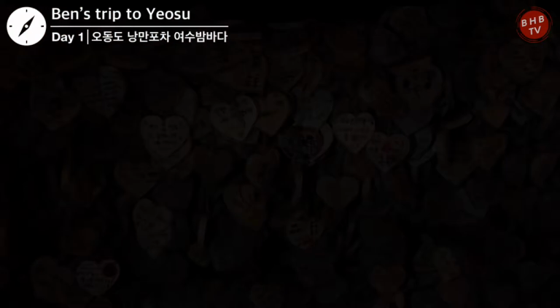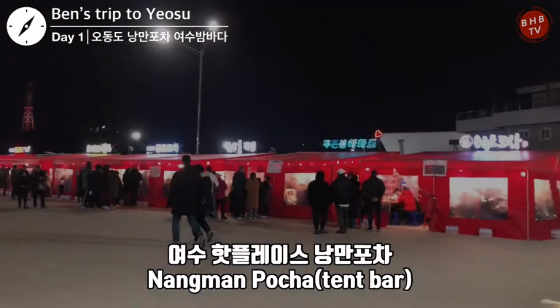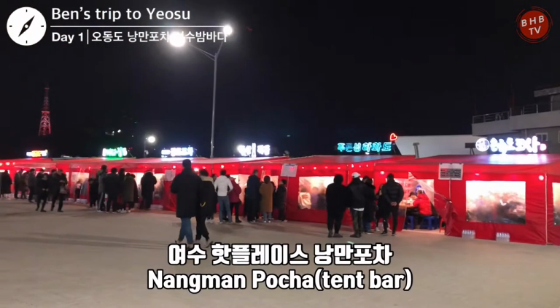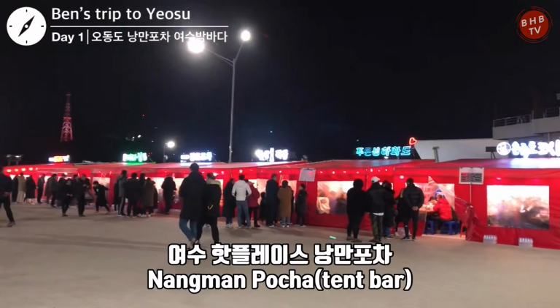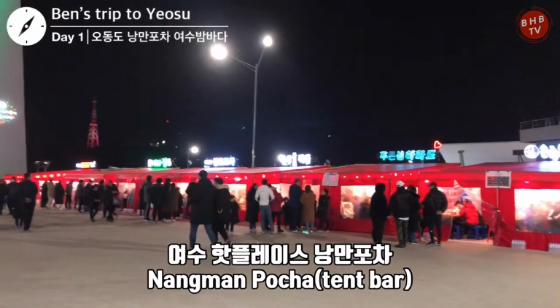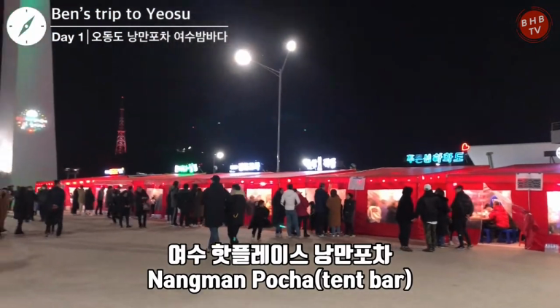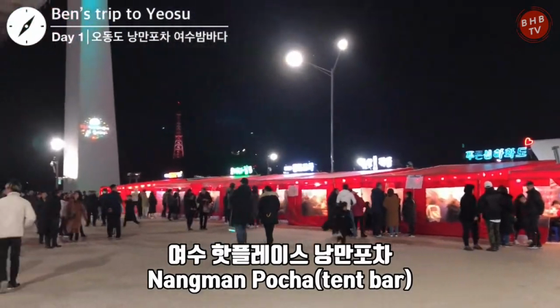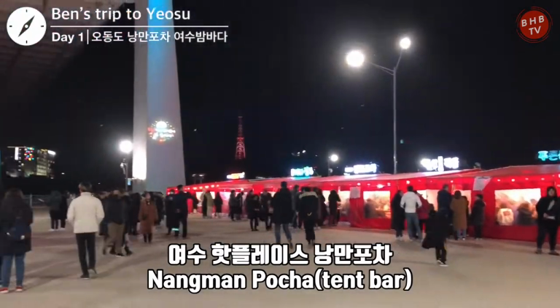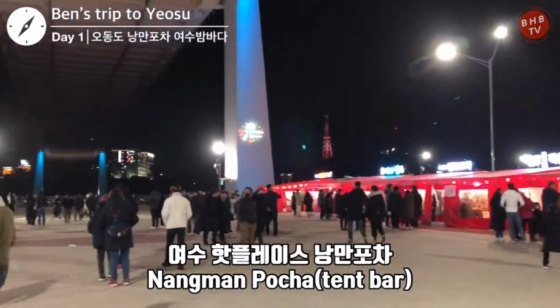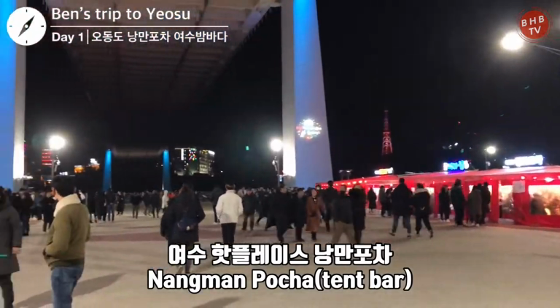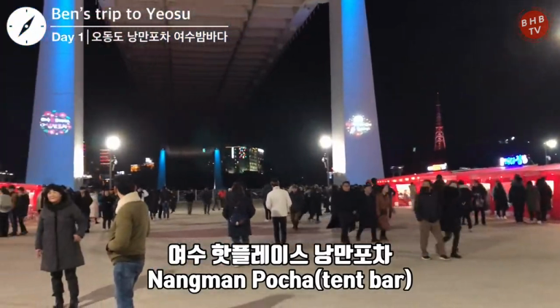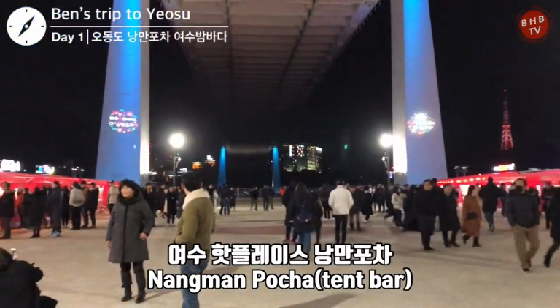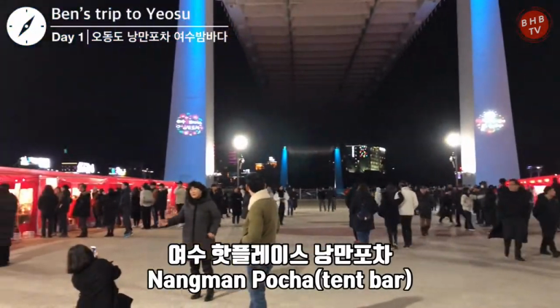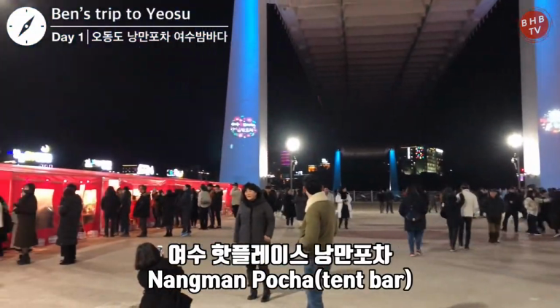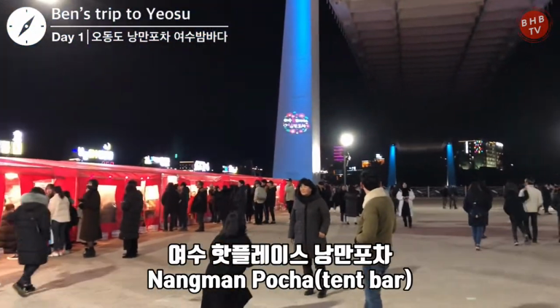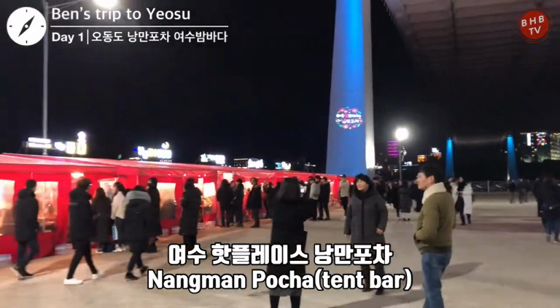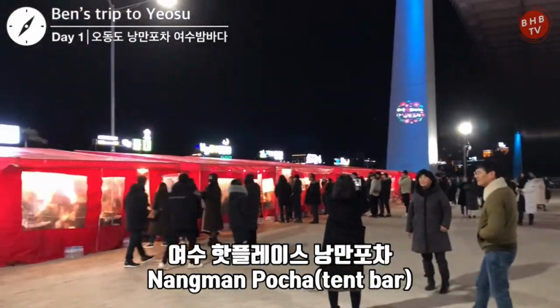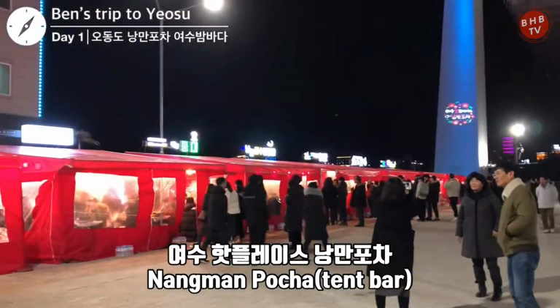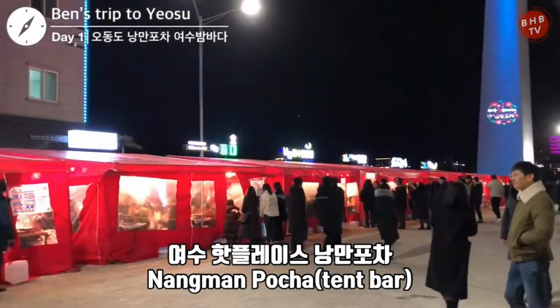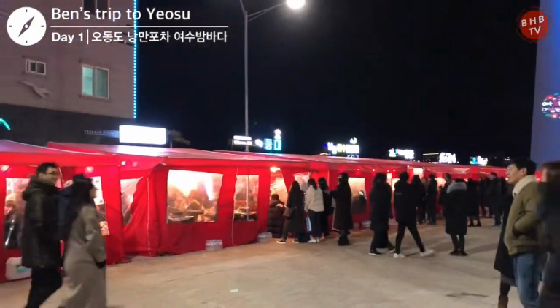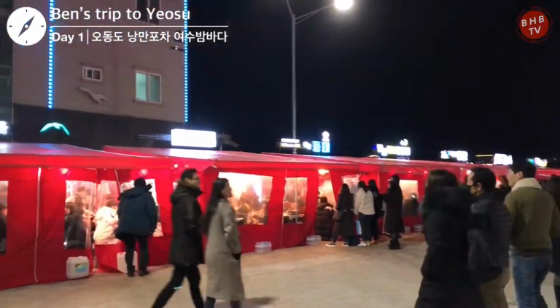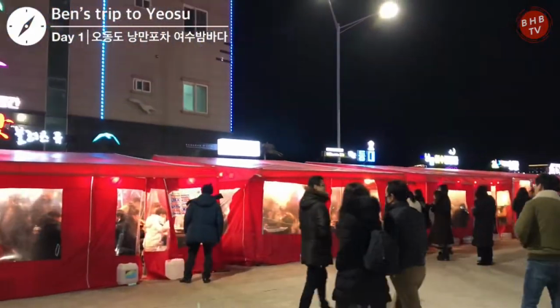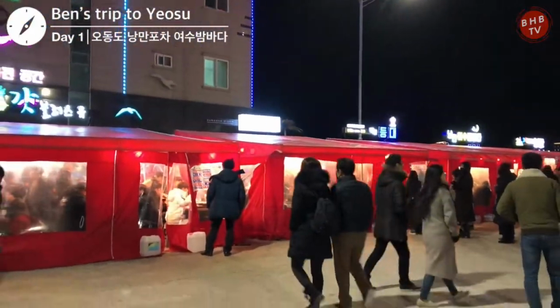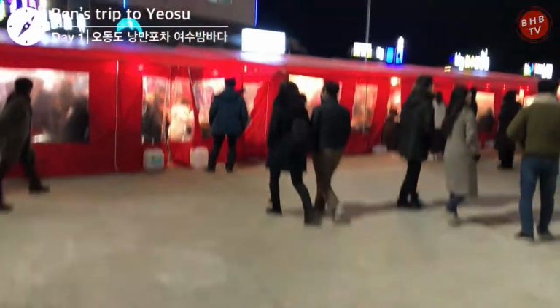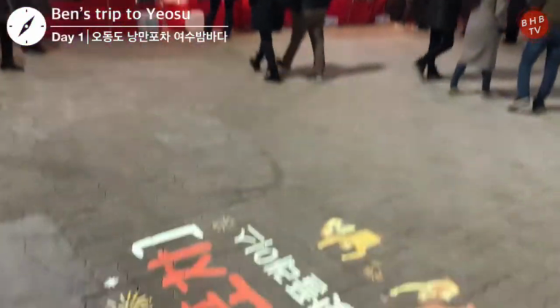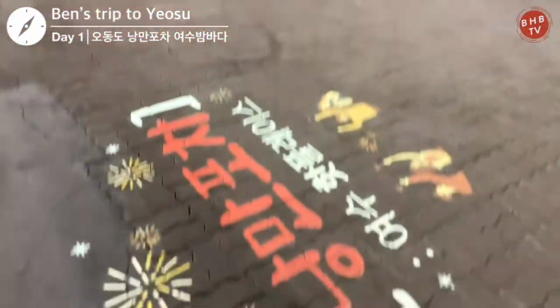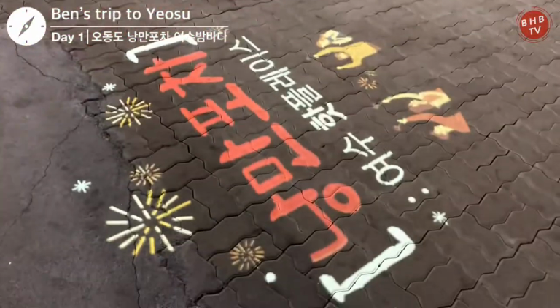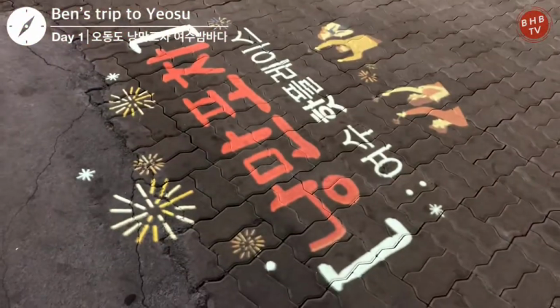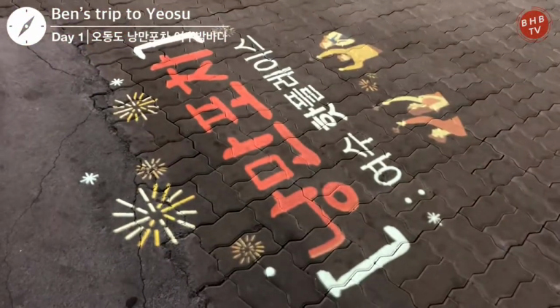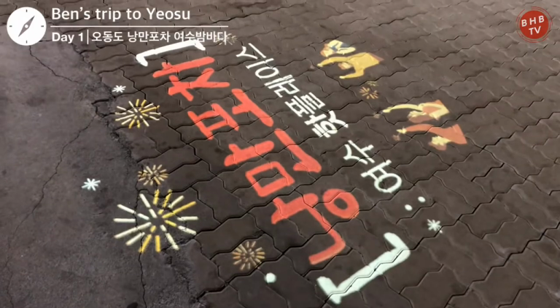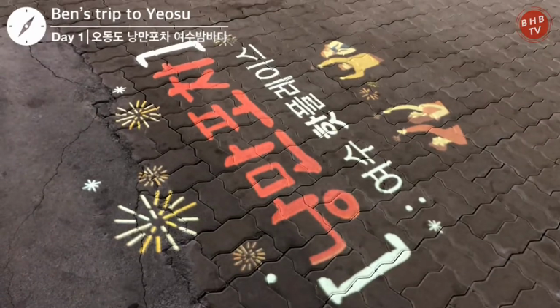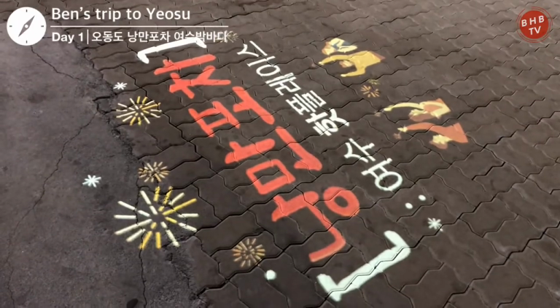This is called Nangman Pocha, or the romantic stall. It is a small food and bar stand and a very popular and famous spot. It mostly sells alcohol and side dishes that go well with alcohol.